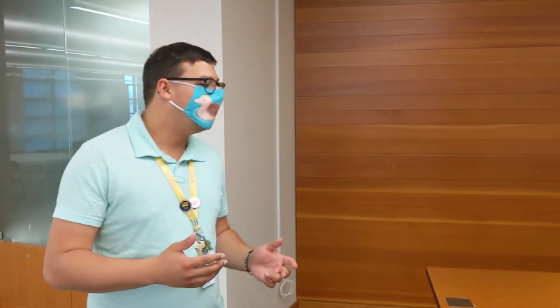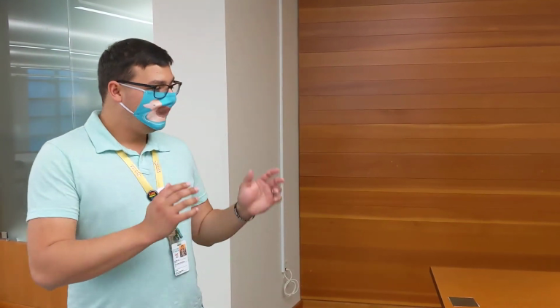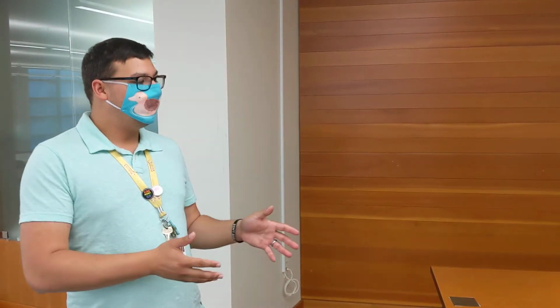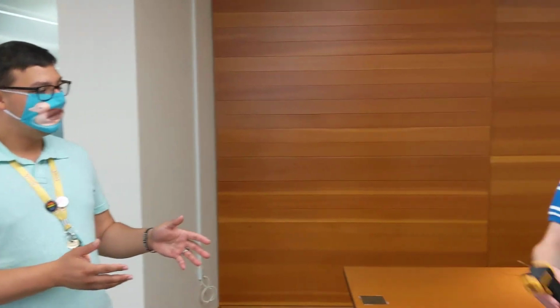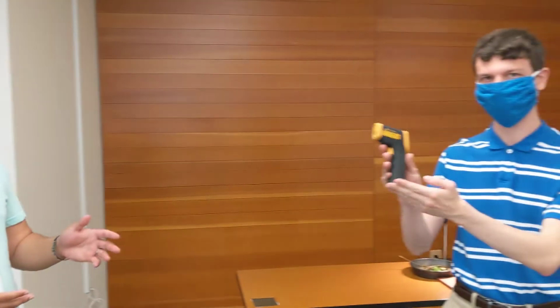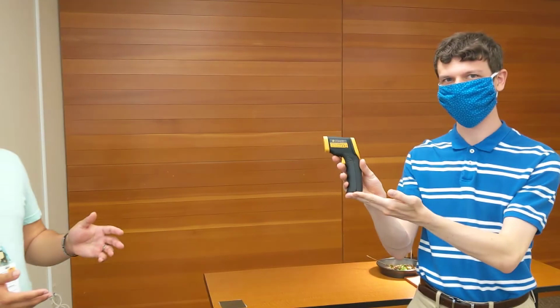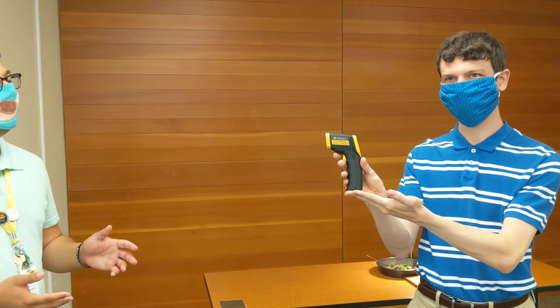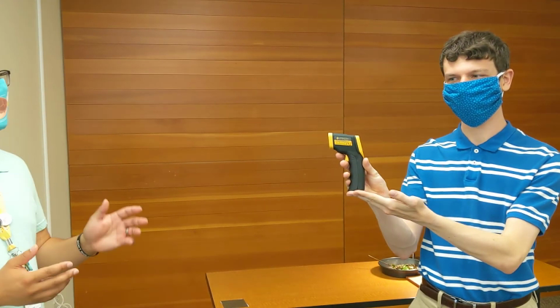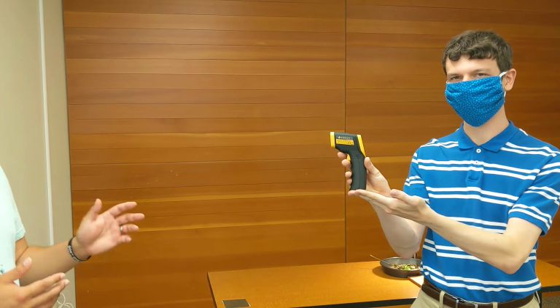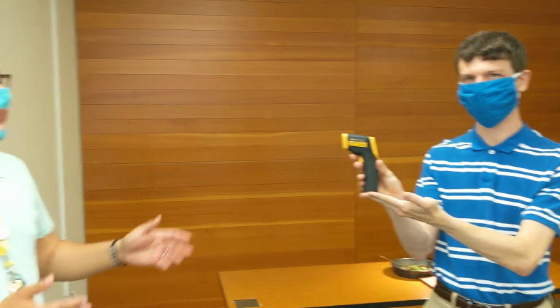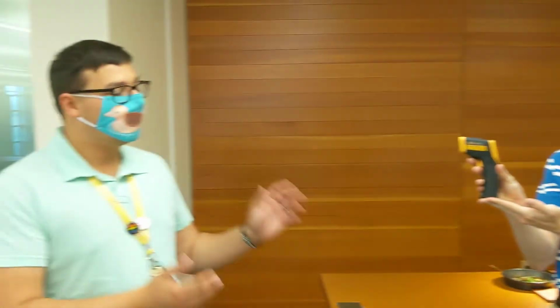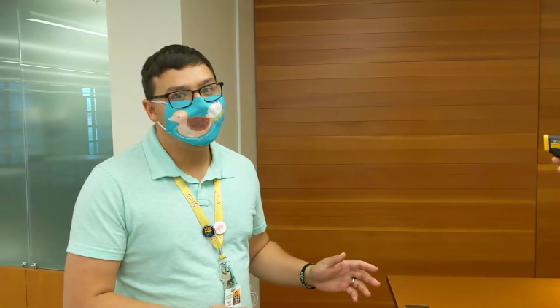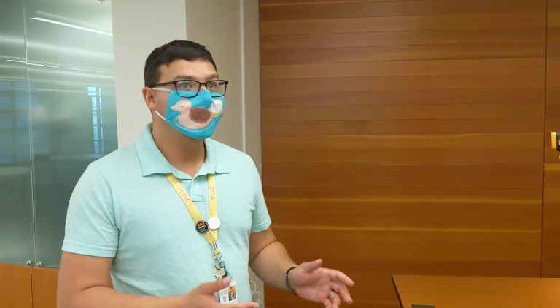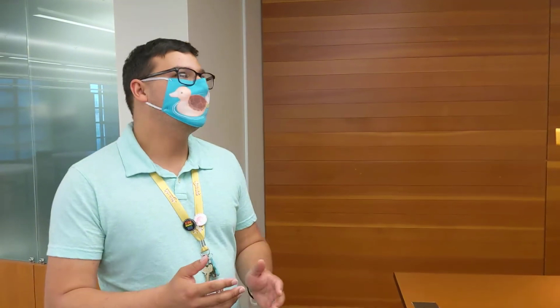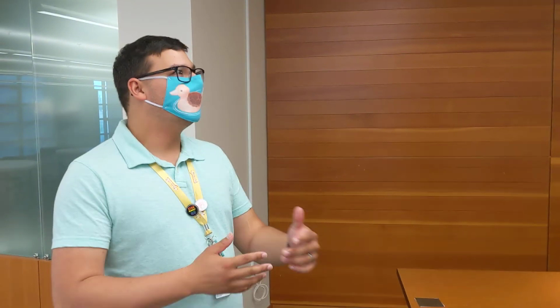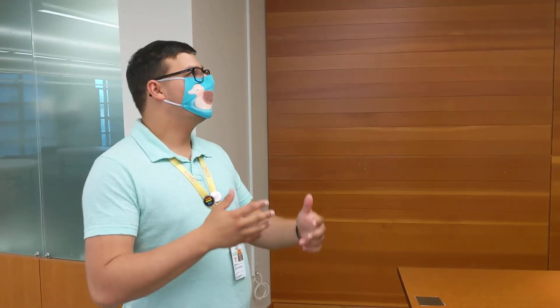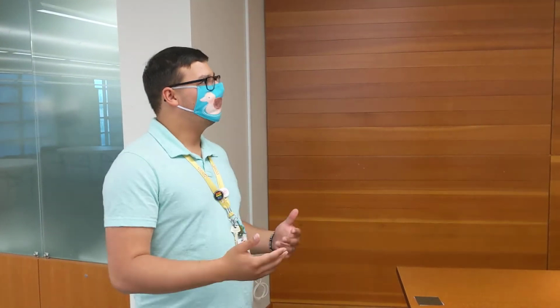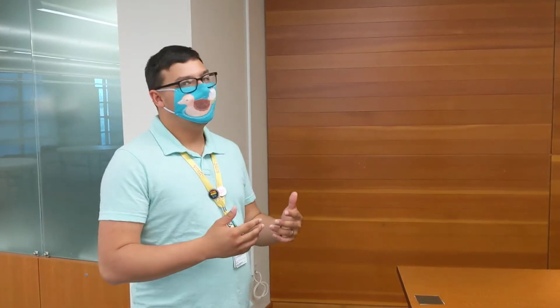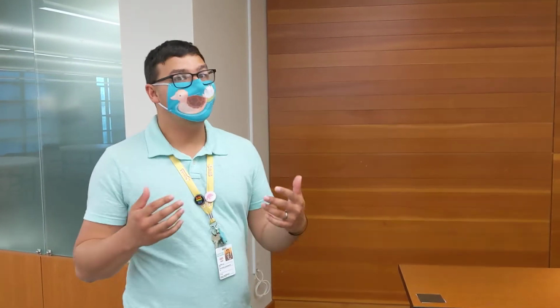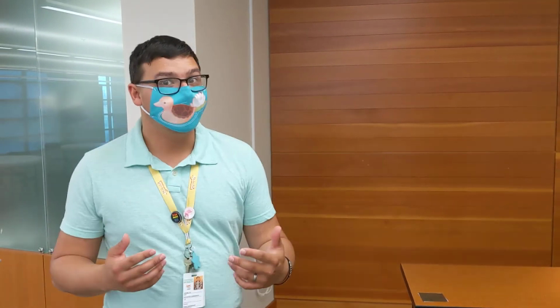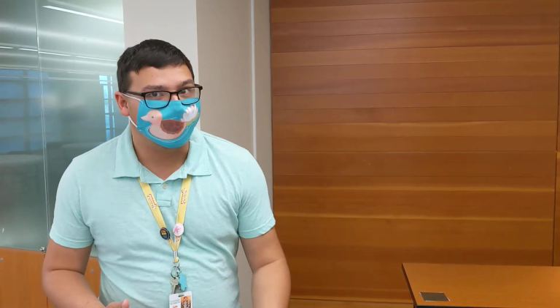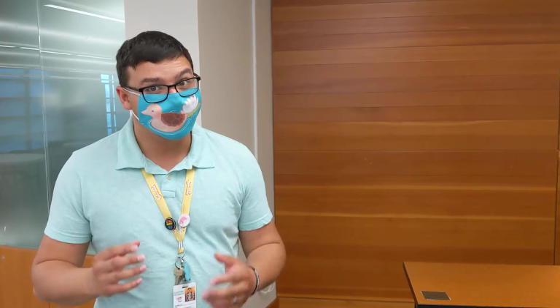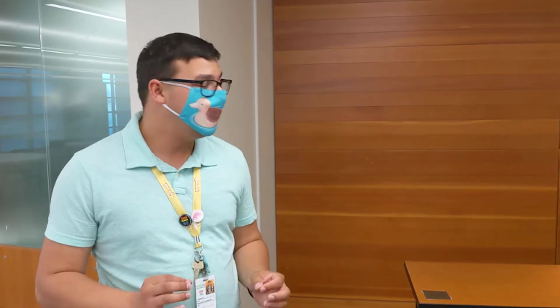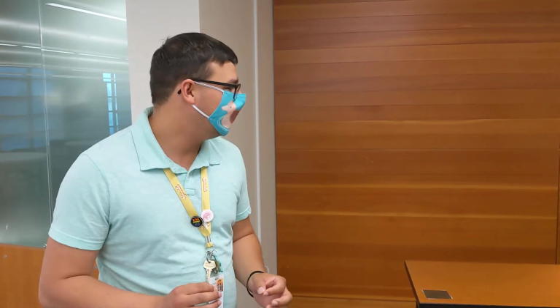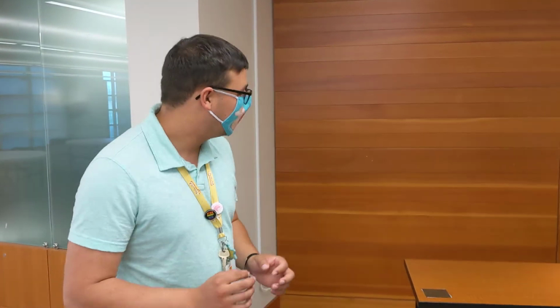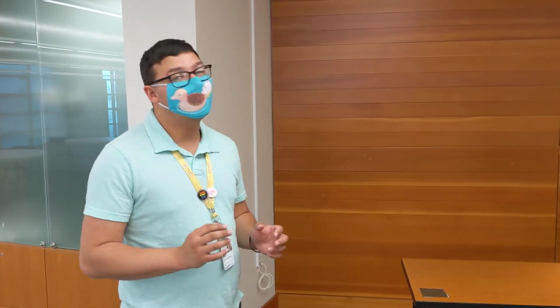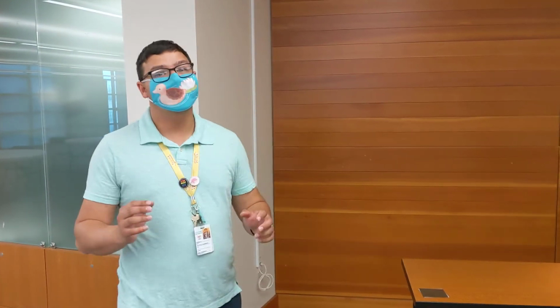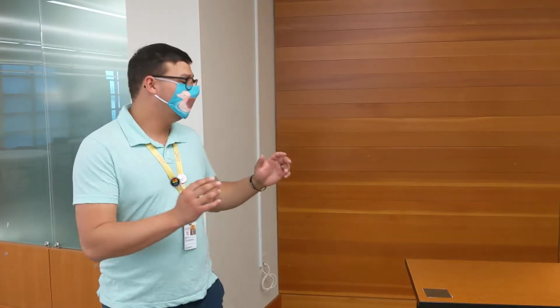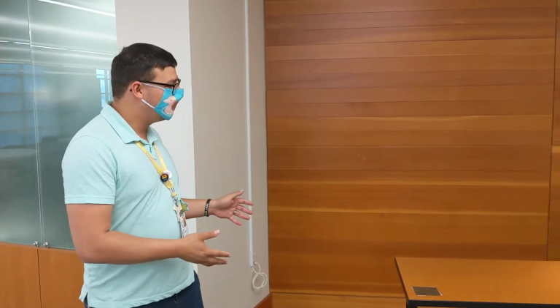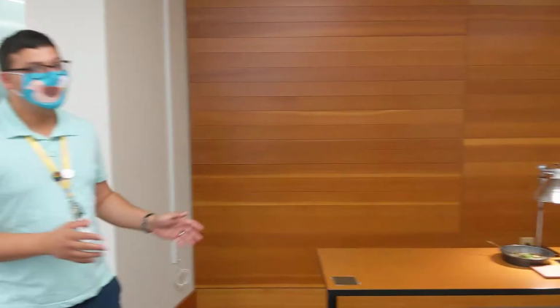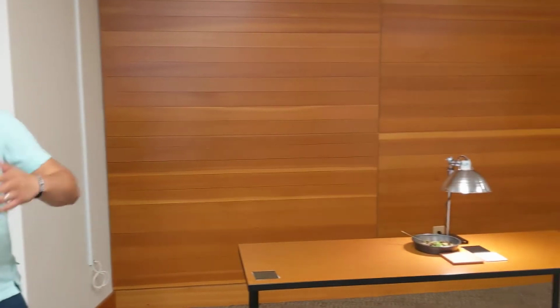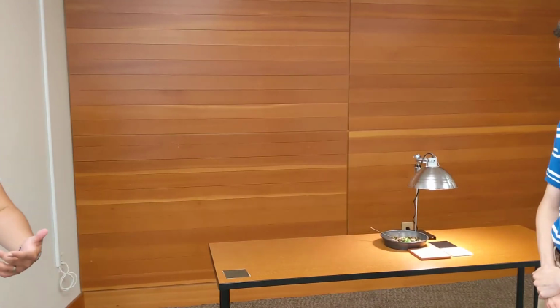In Matt's hands is this wonderful gizmo called an infrared thermometer, which basically reads the temperature of things in real time, which is really handy, because that's how we're going to look at these activities and learn from them.